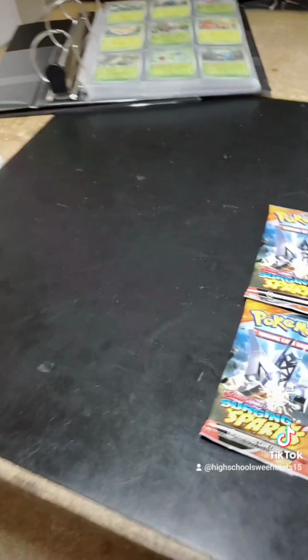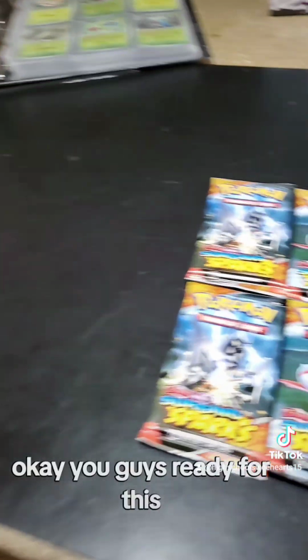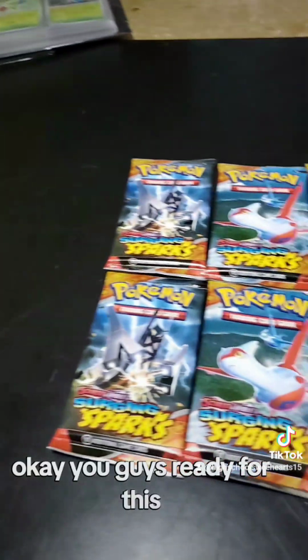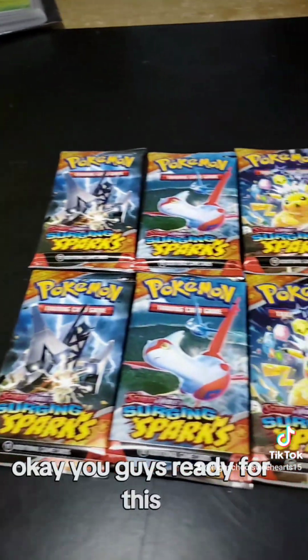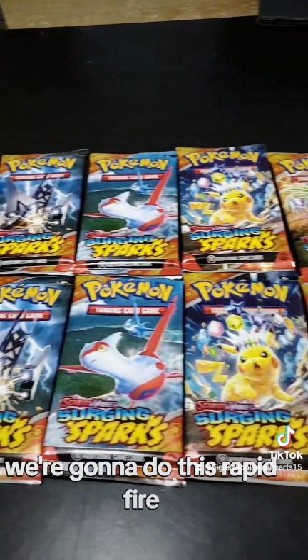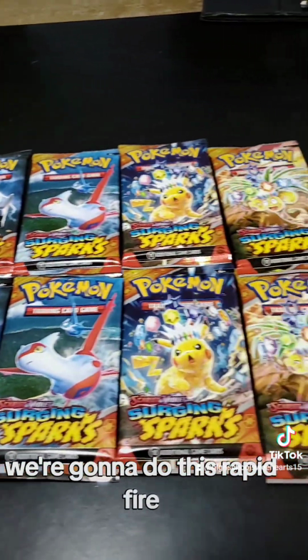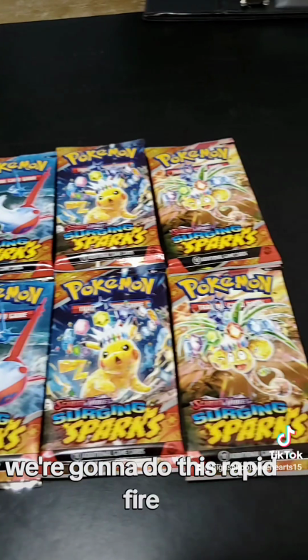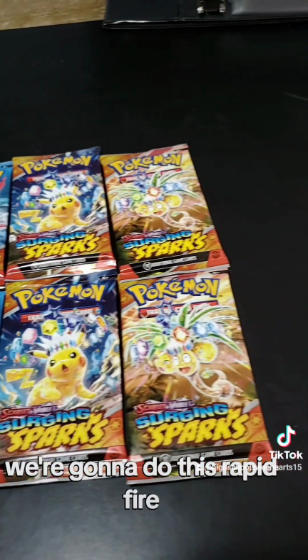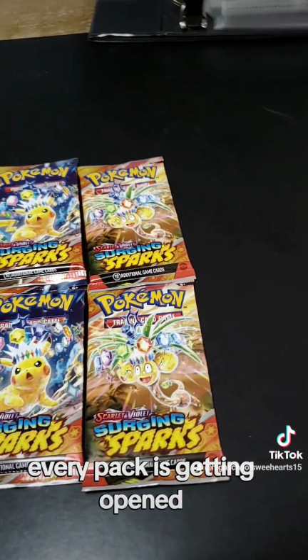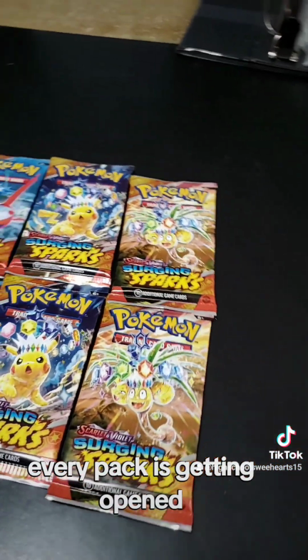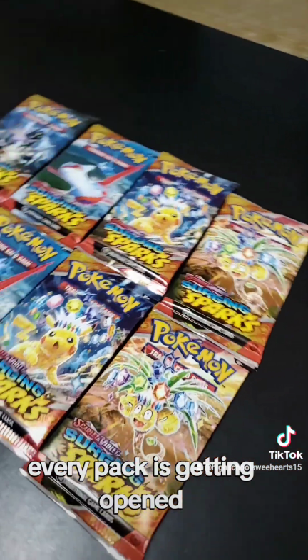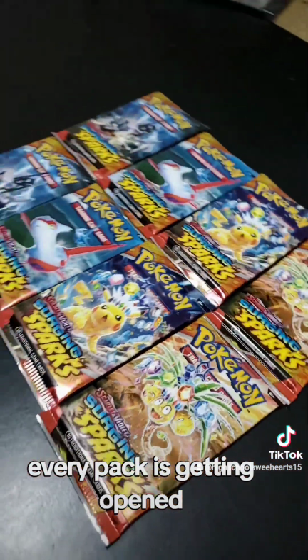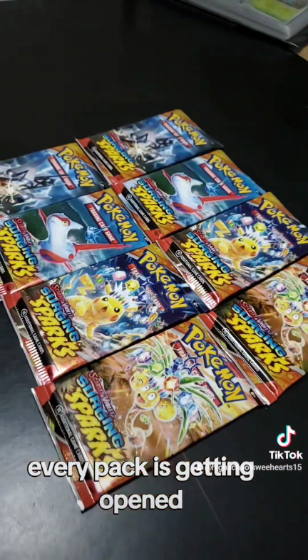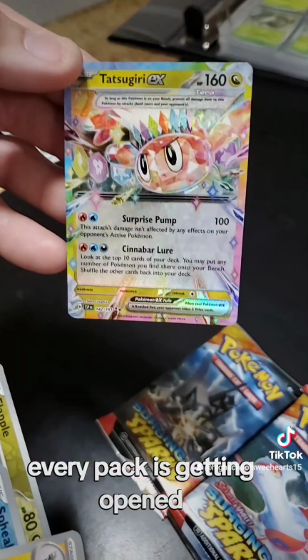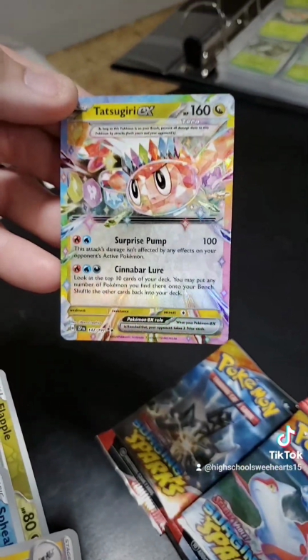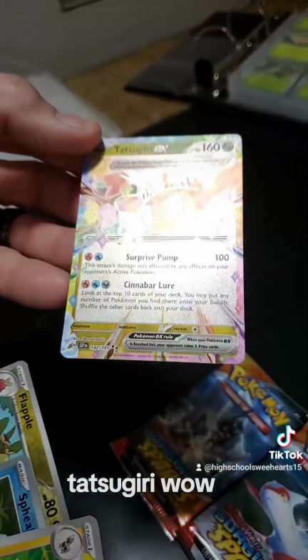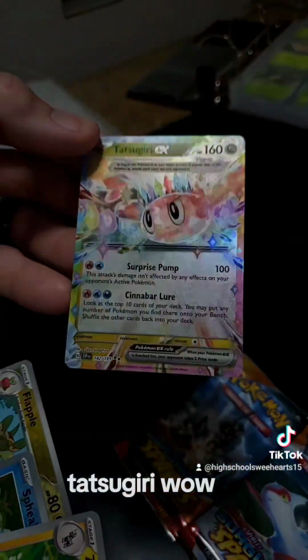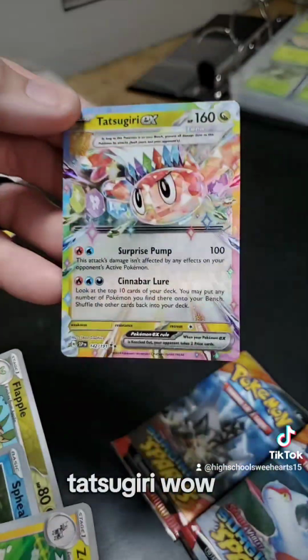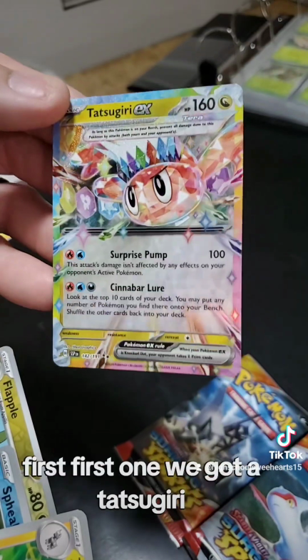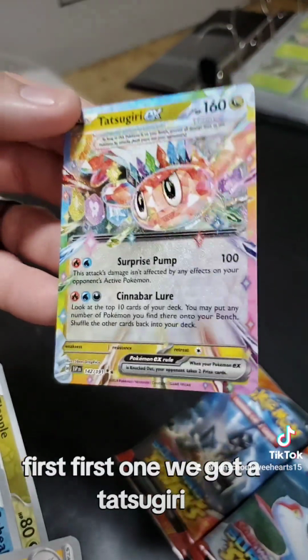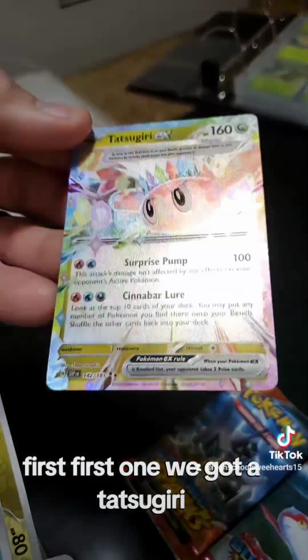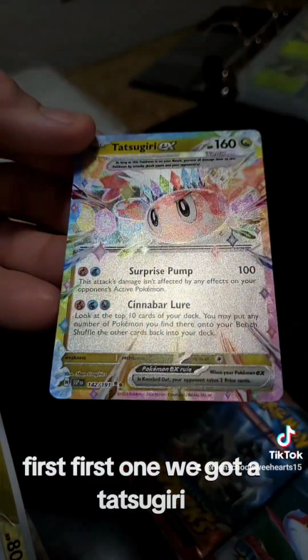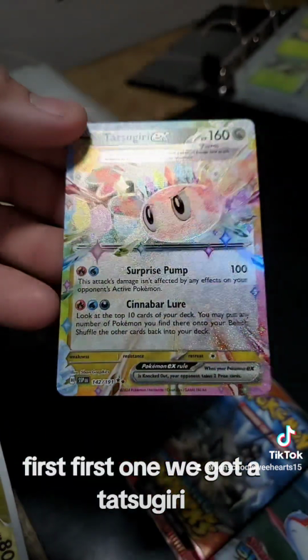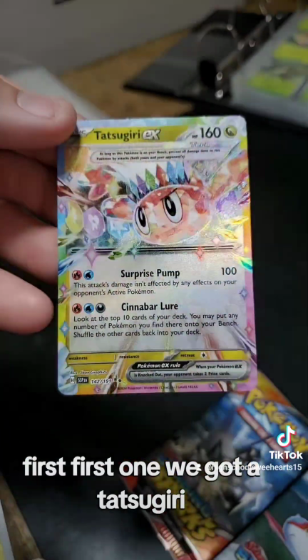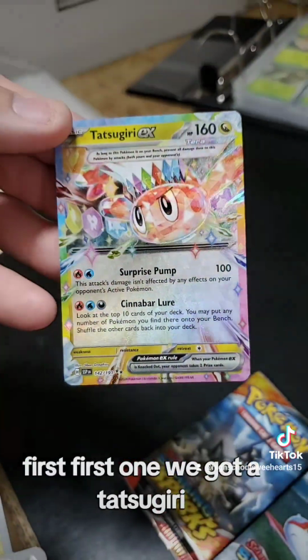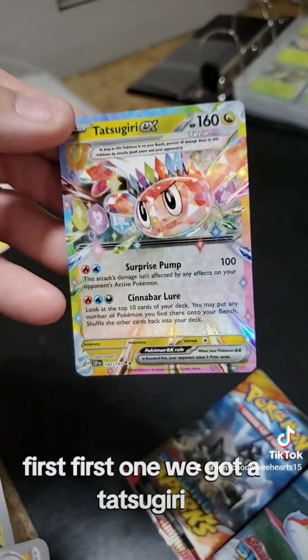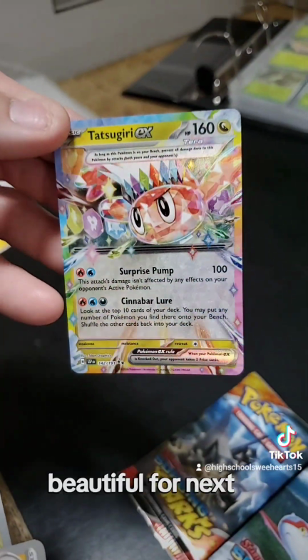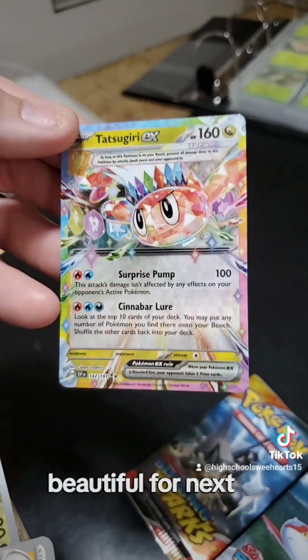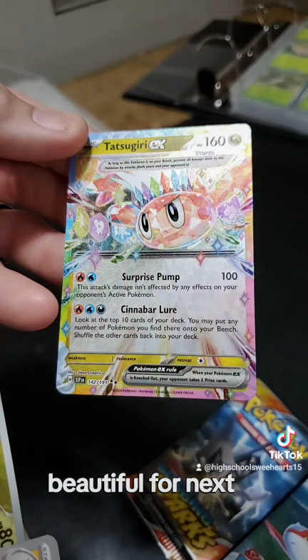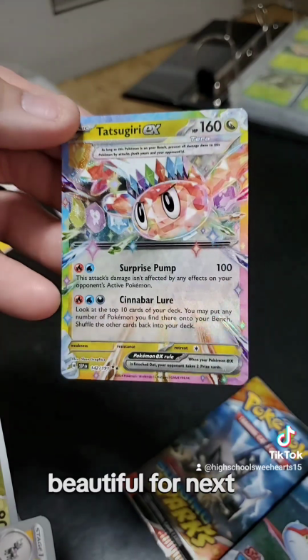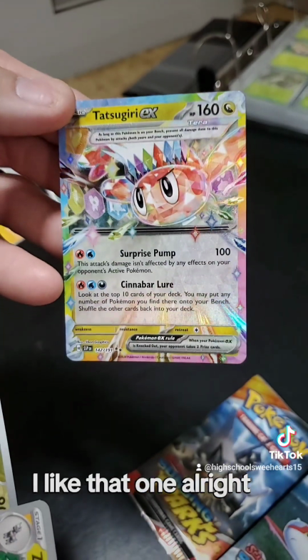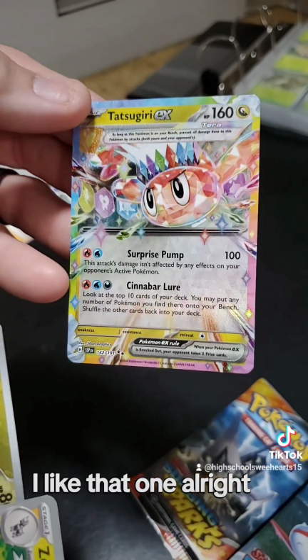Okay, you guys ready for this? We're going to do this rapid fire — every pack is getting opened. Tatsugiri! Wow, first one we got a Tatsugiri. Beautiful. I like that one.